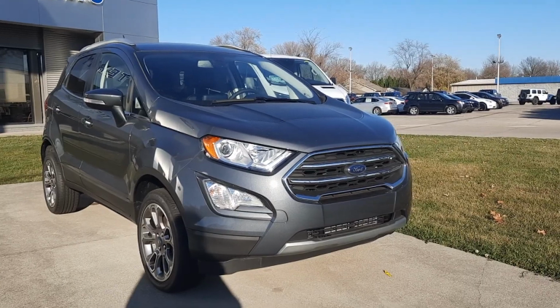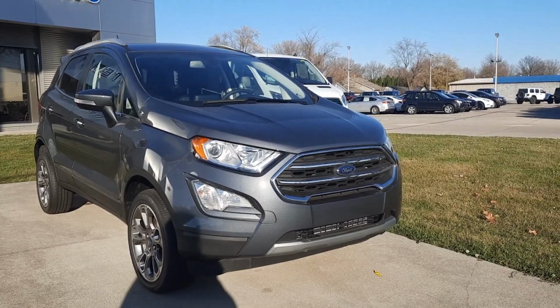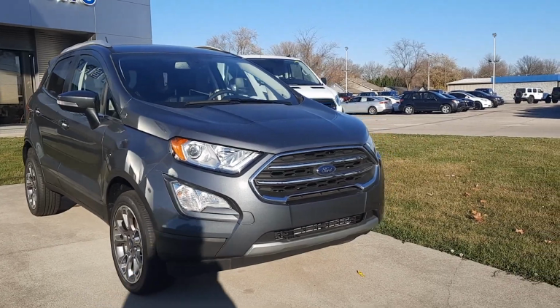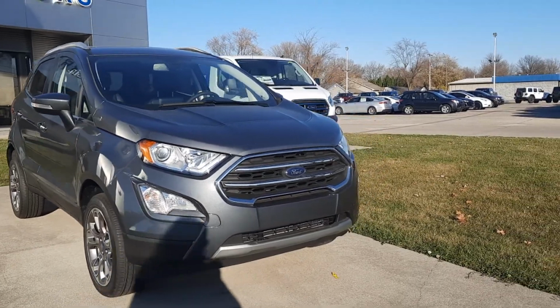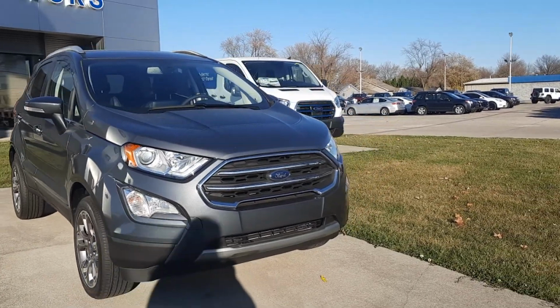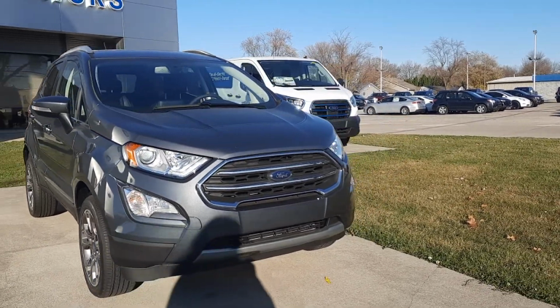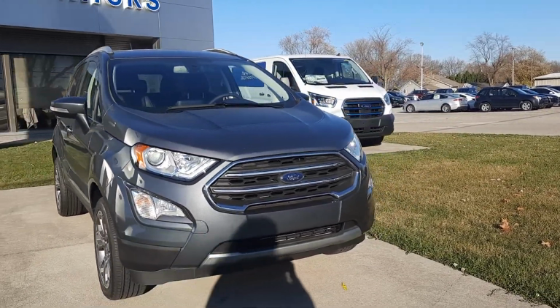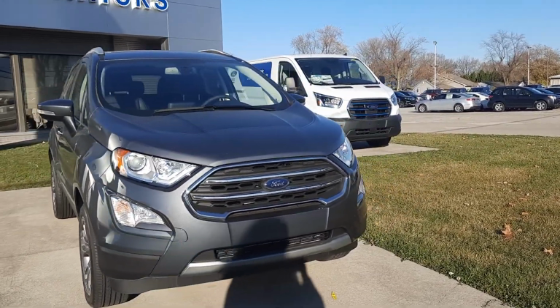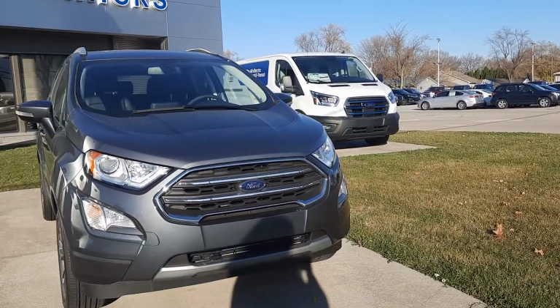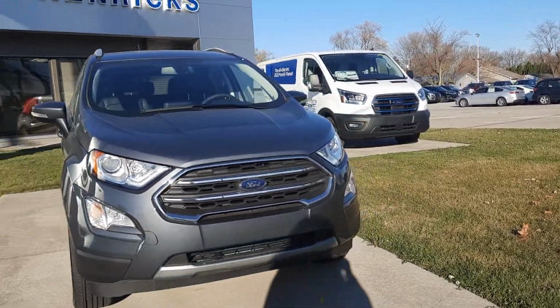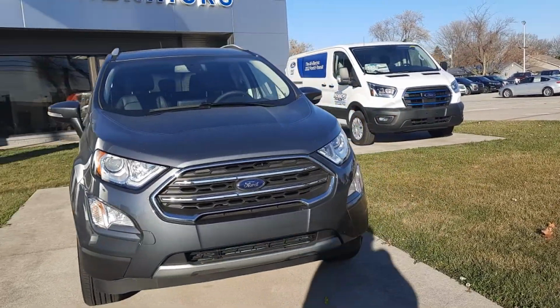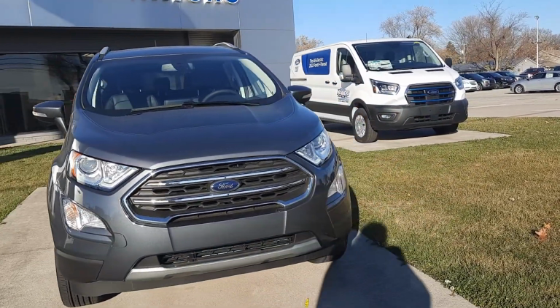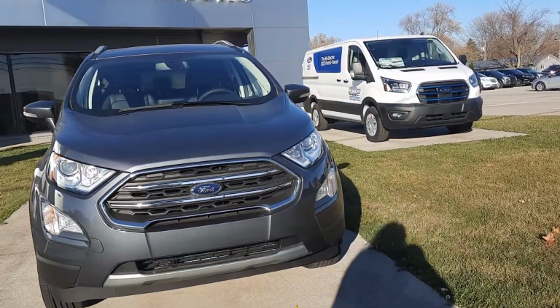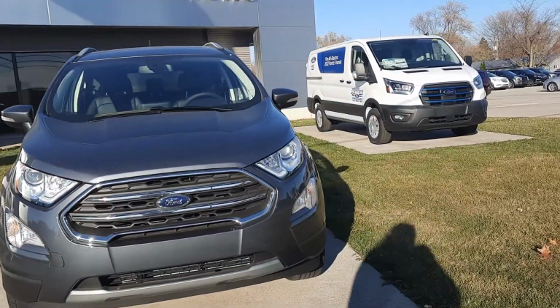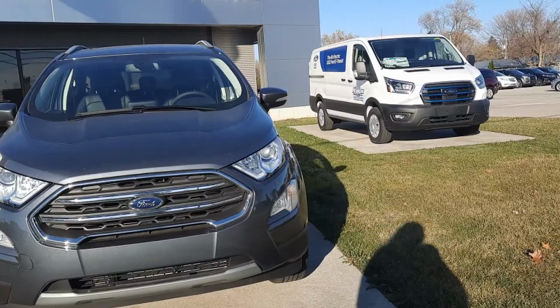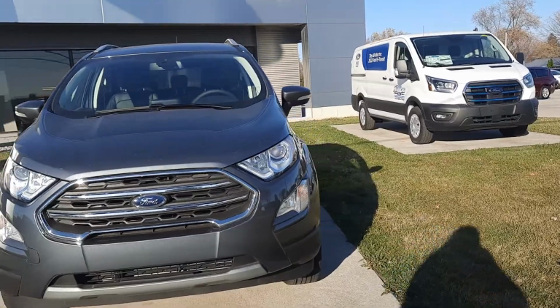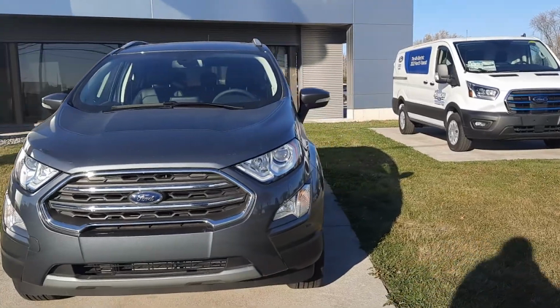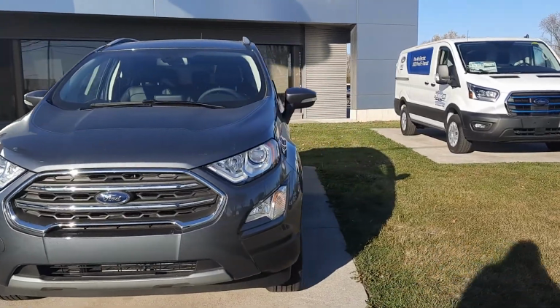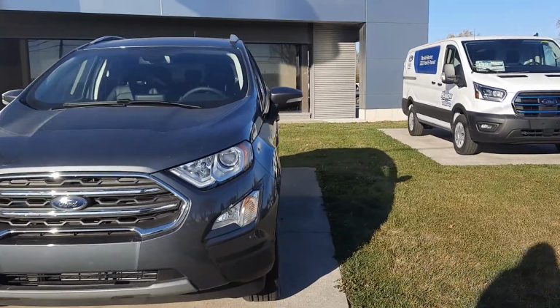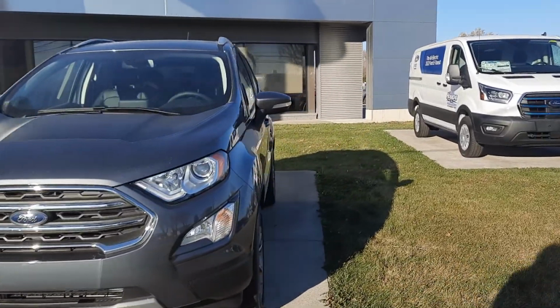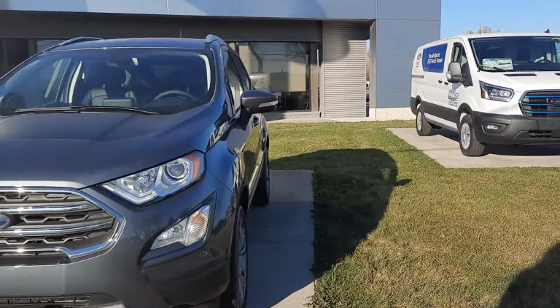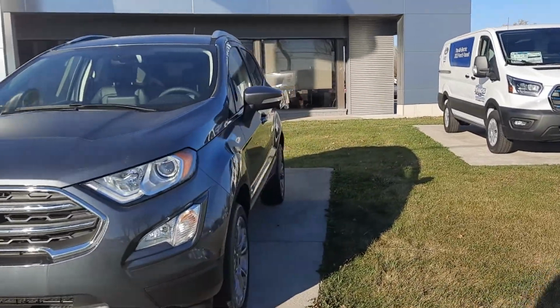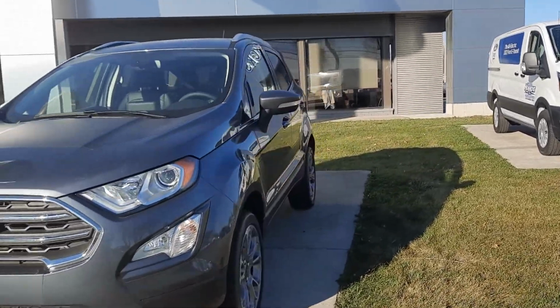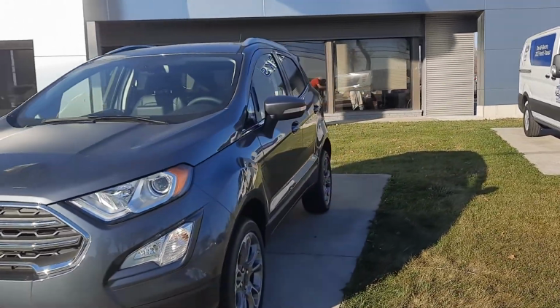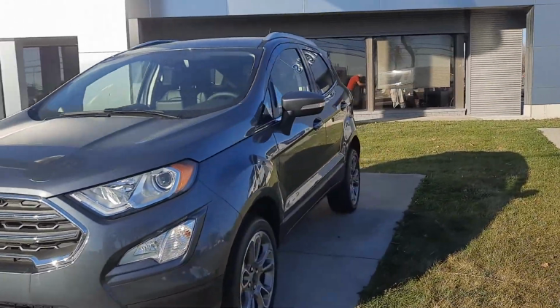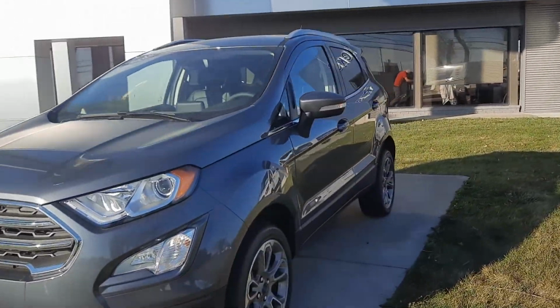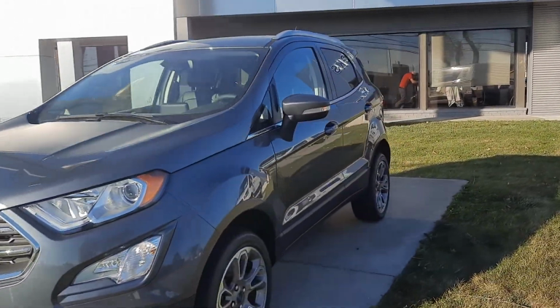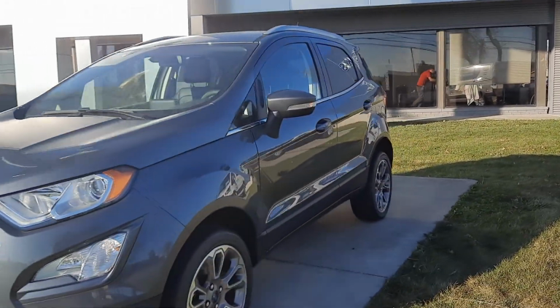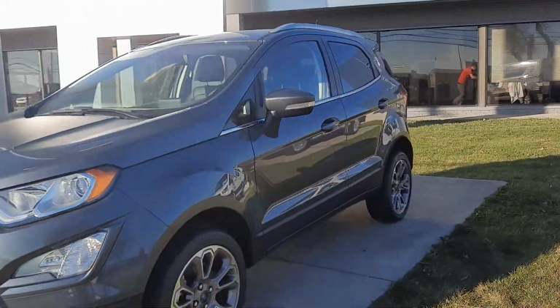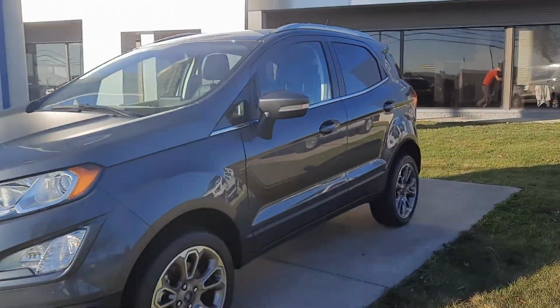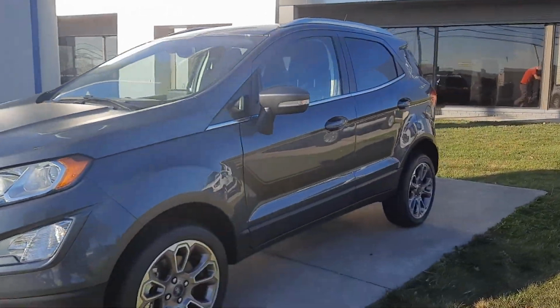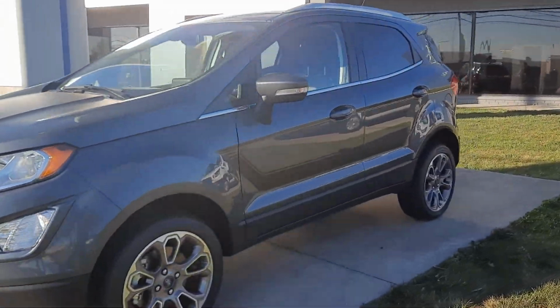Angel here at Terry Henrichs Ford. I'm going to take you on a quick walk around to this brand new 2022 Ford EcoSport Titanium.